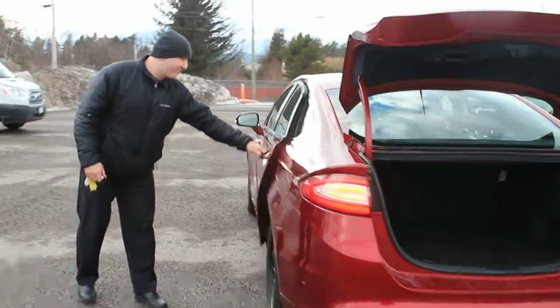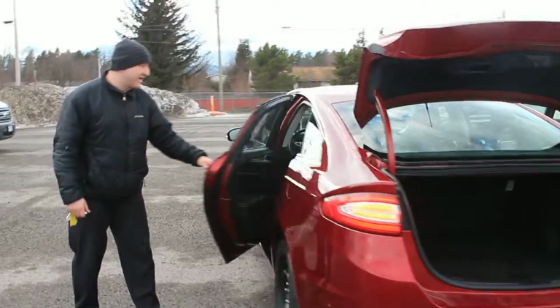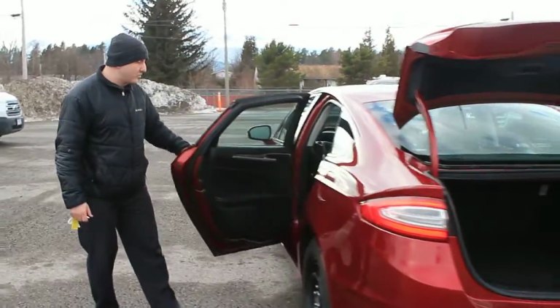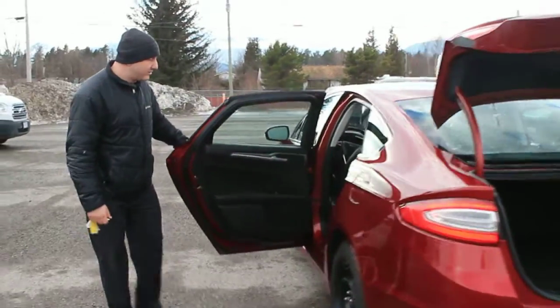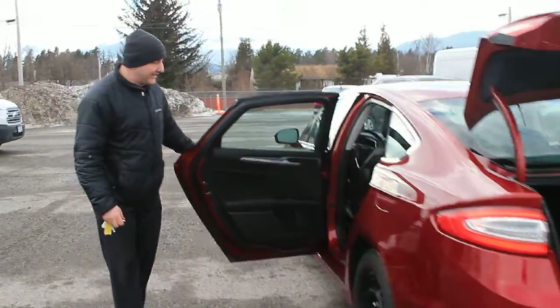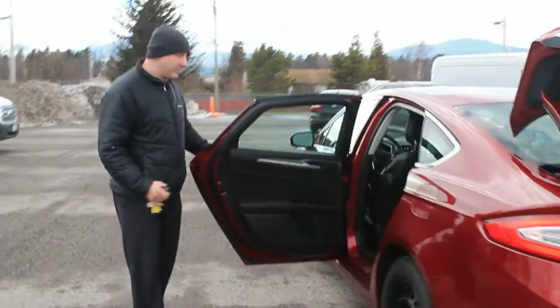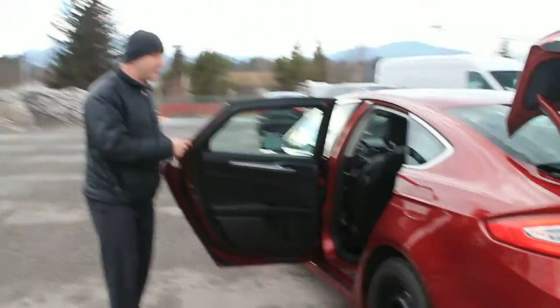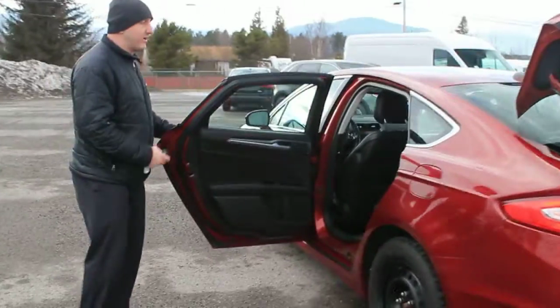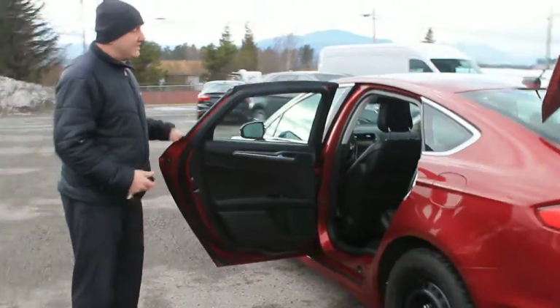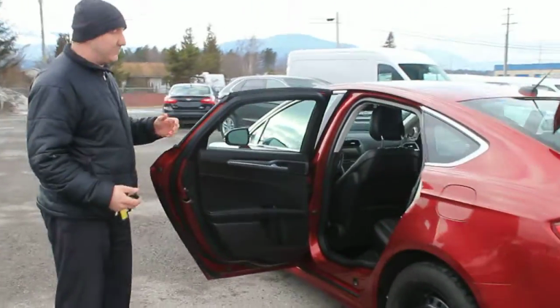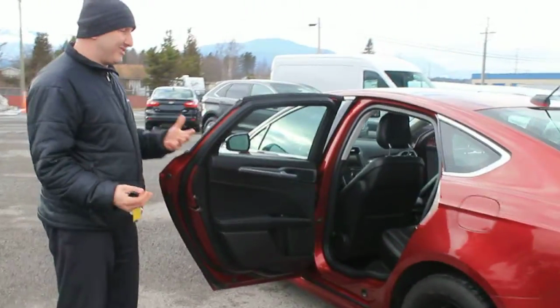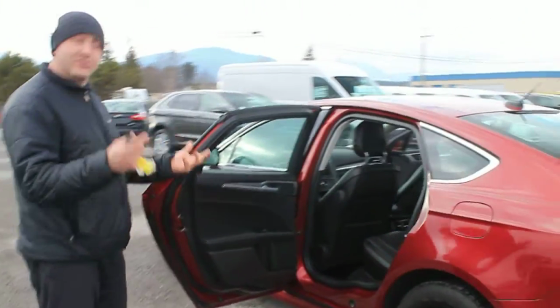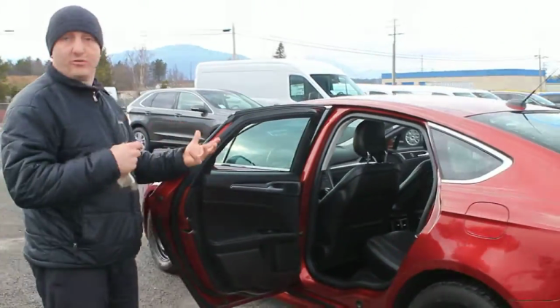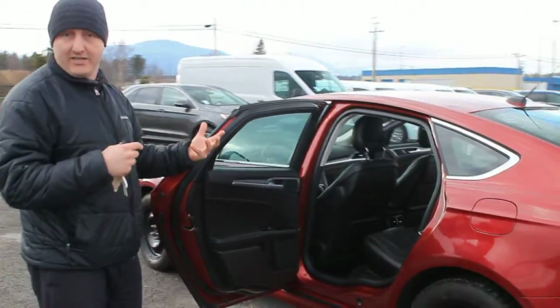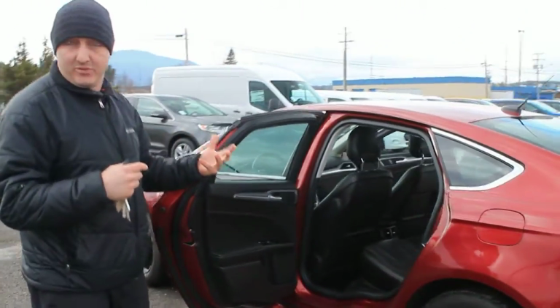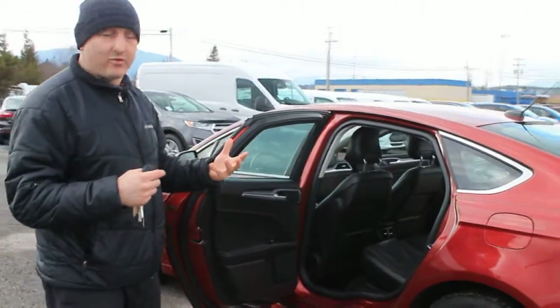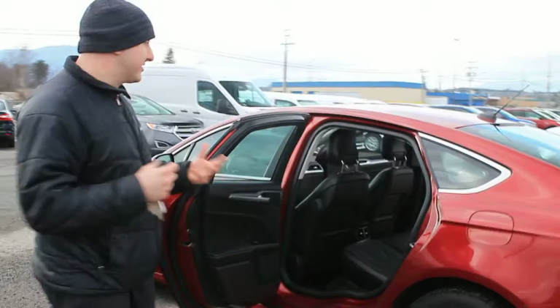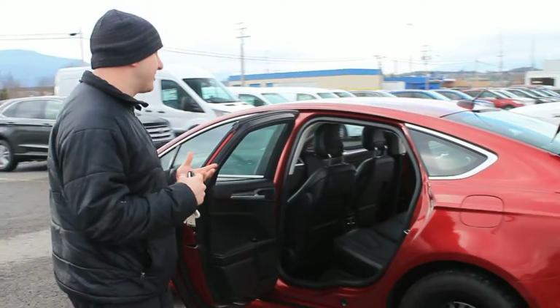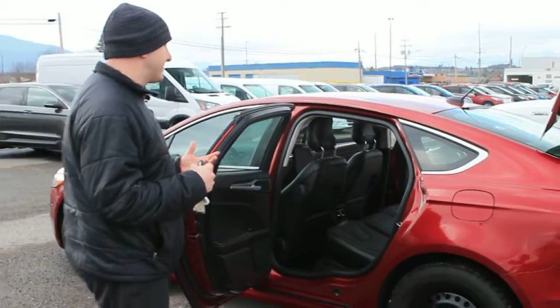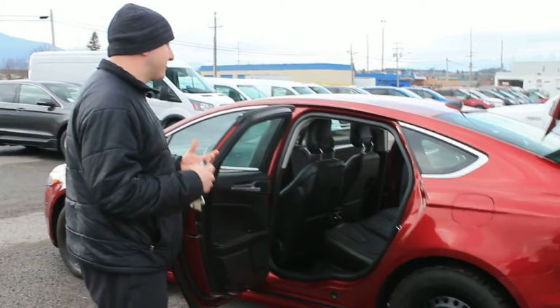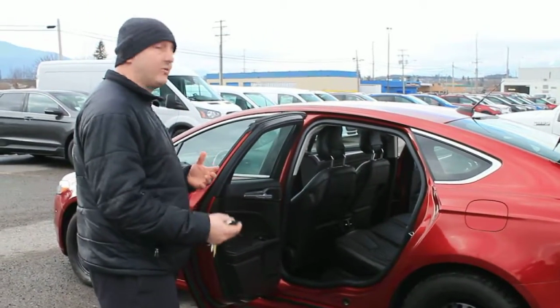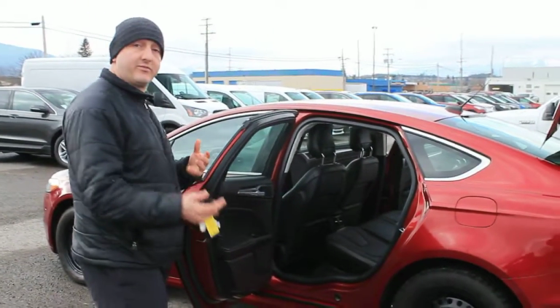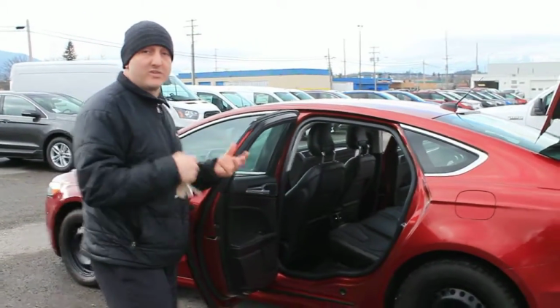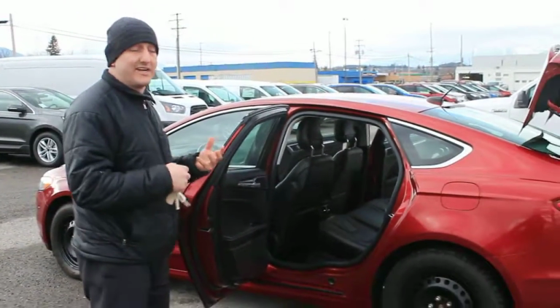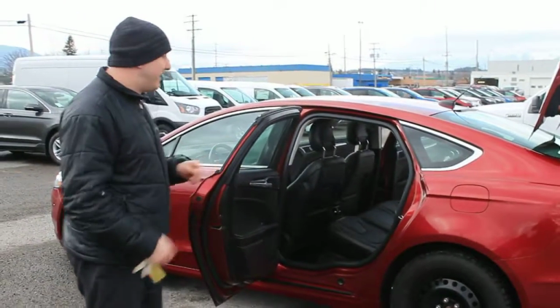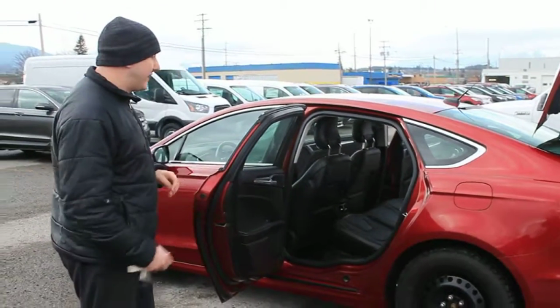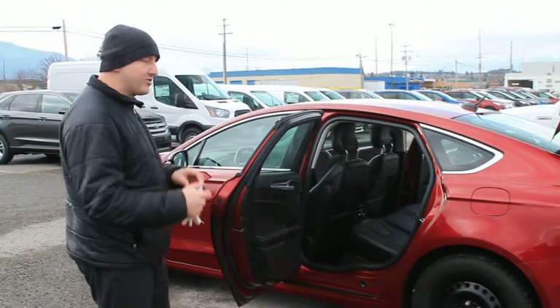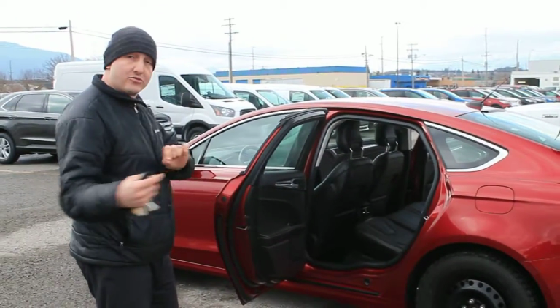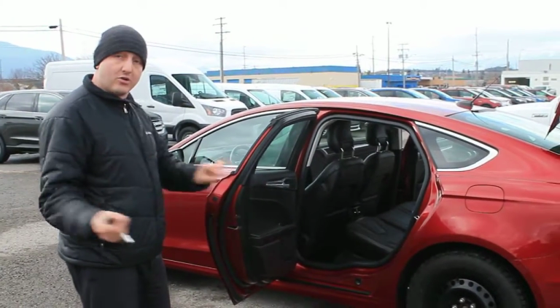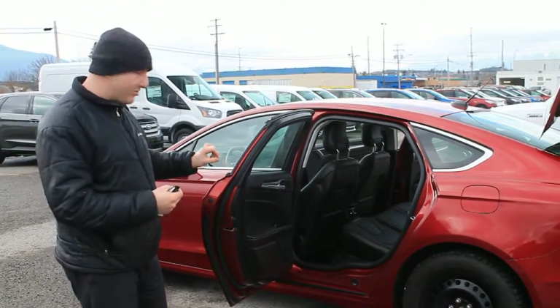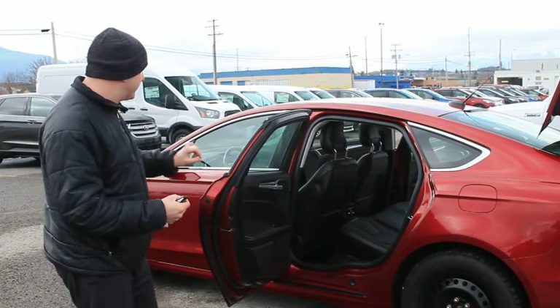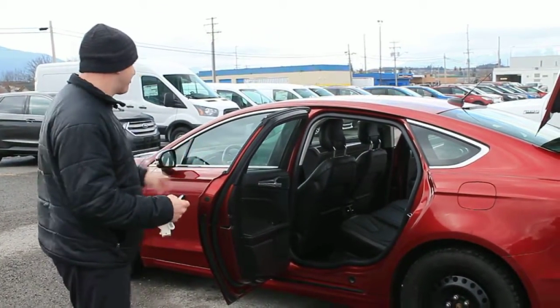Driver's side rear — again, plenty of room in the back. The seats fold down as mentioned before in a 60-40 split scenario, so if you only need to fold one side down you can just throw some larger items in the trunk.